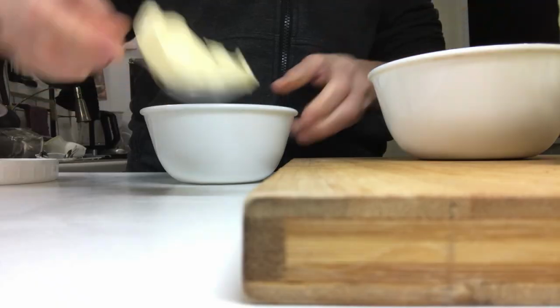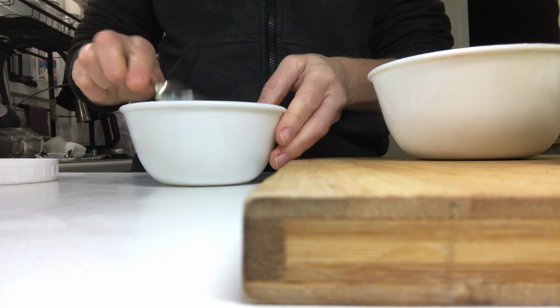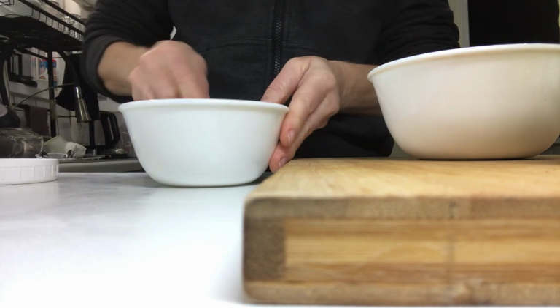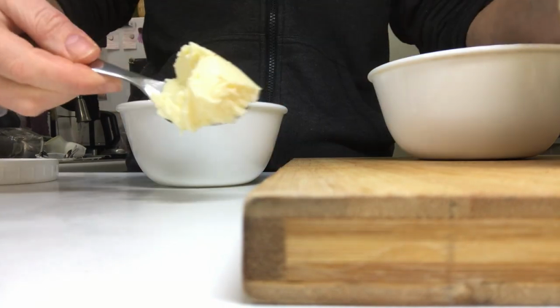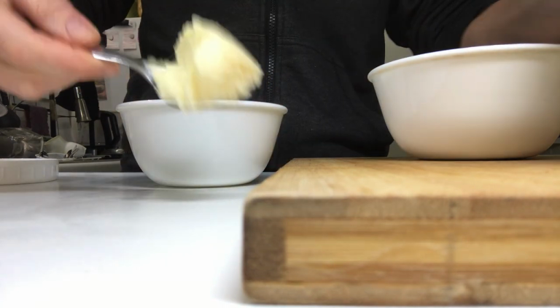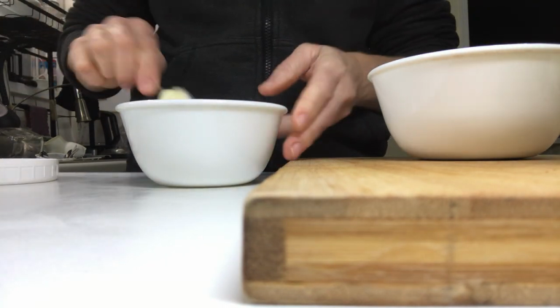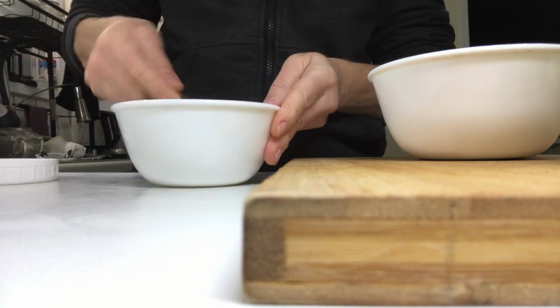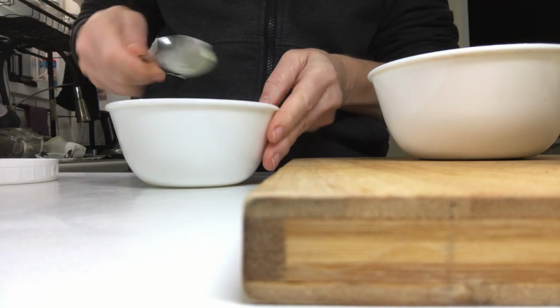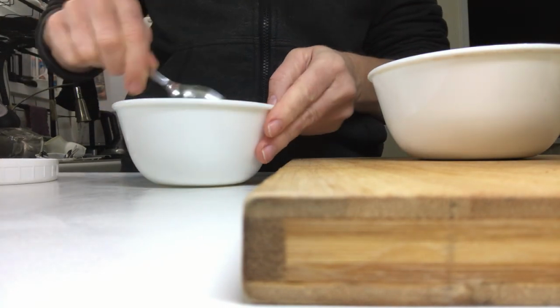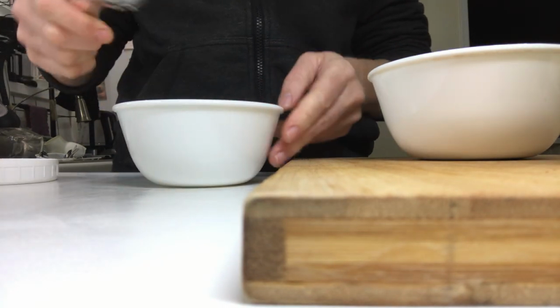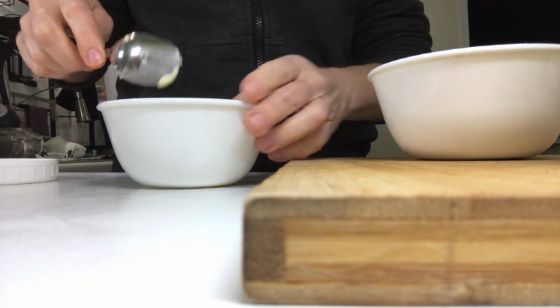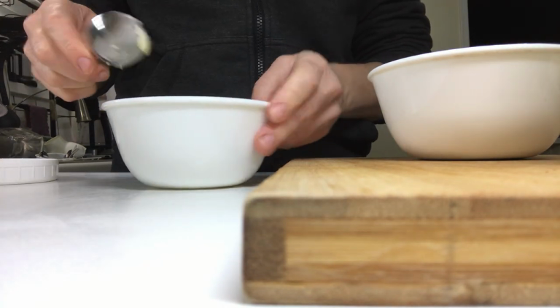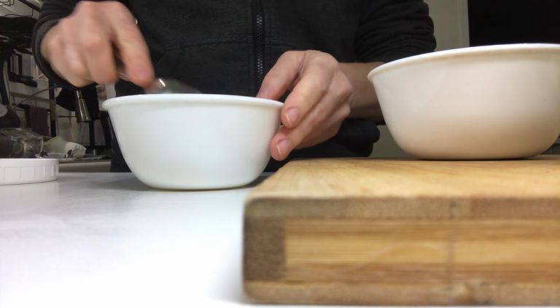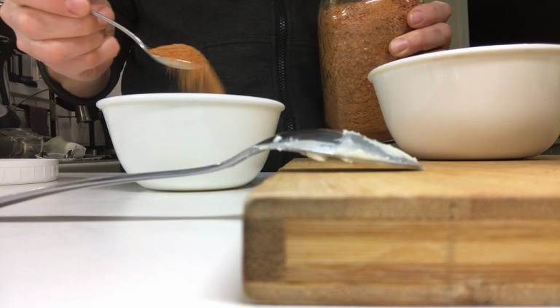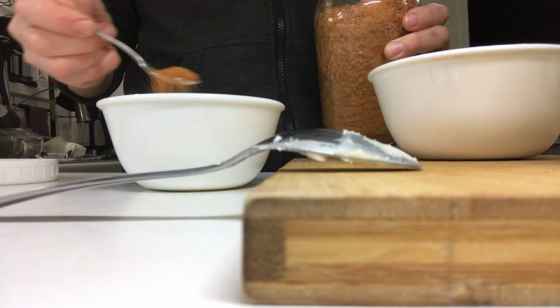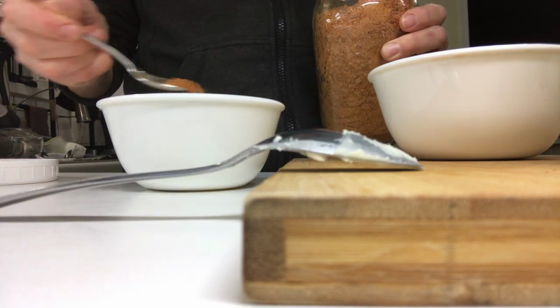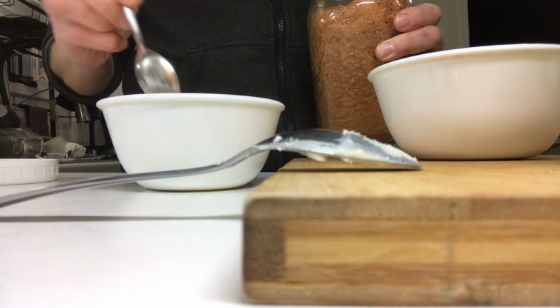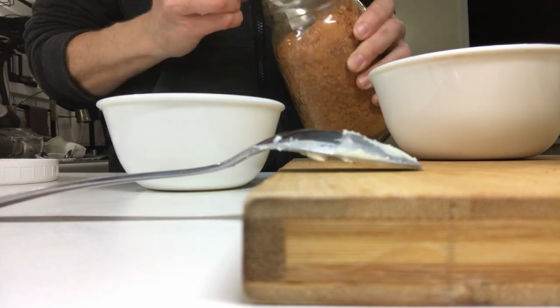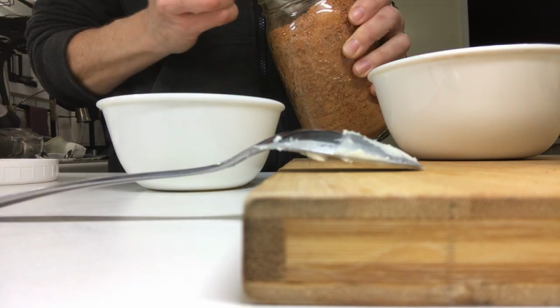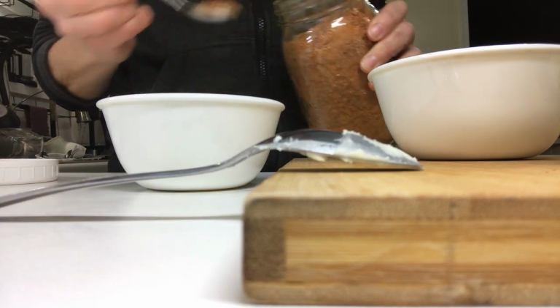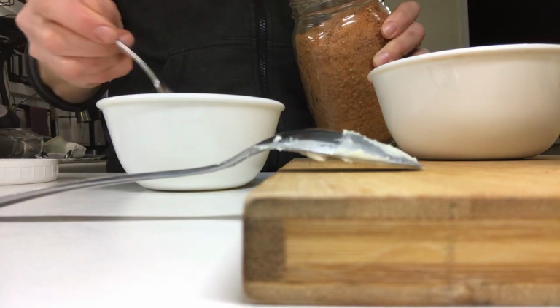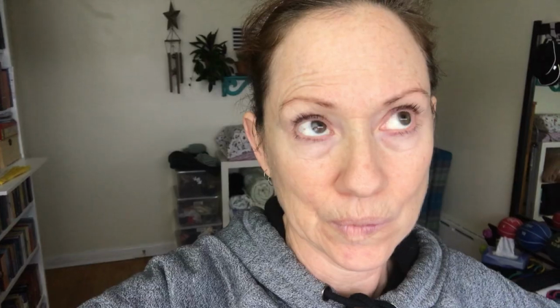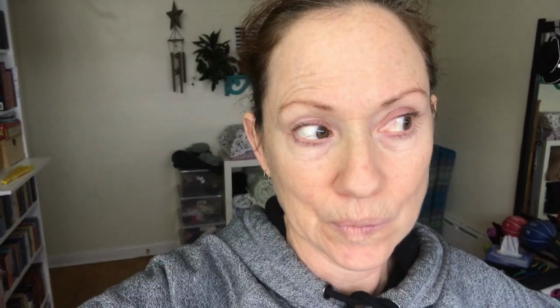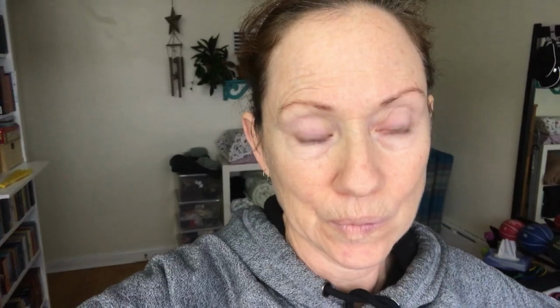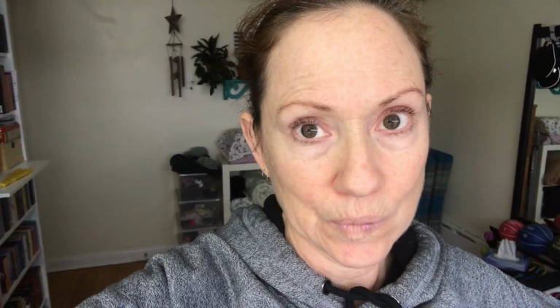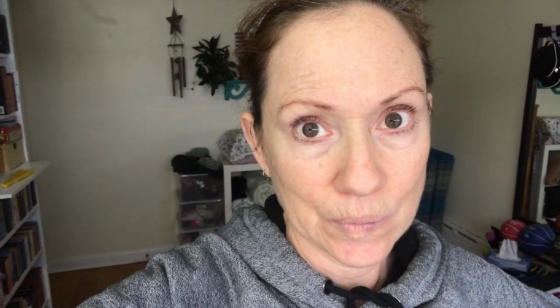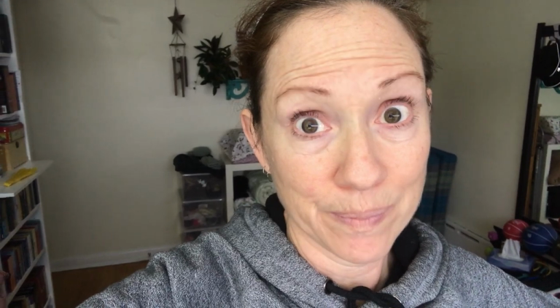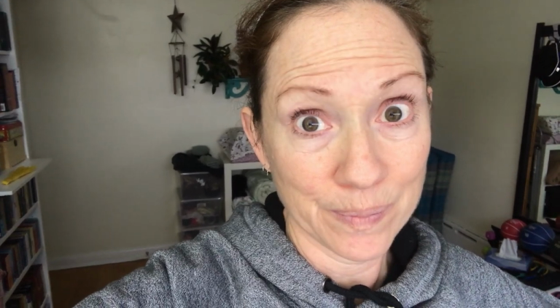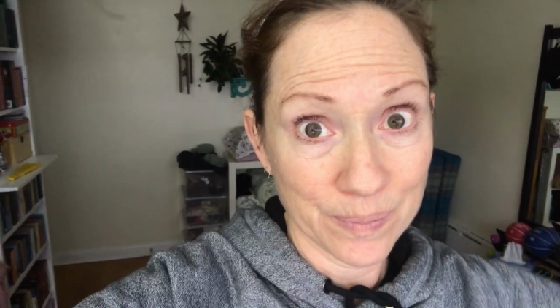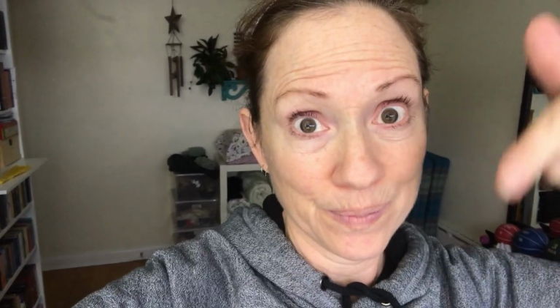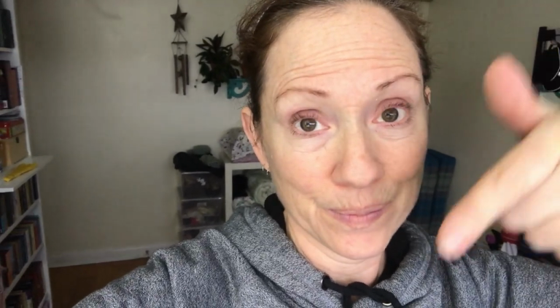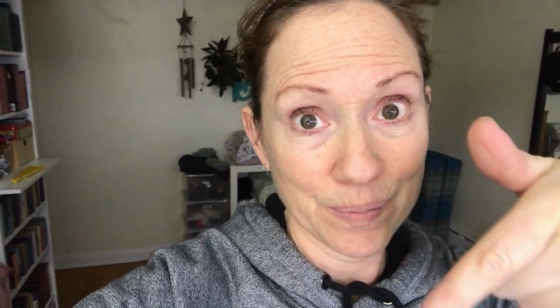To make the tomato butter recipe, I'm adding two tablespoons of unsalted butter and two teaspoons of the tomato hot pepper blend. I guess I forgot to show you how to make that, so I'll insert that clip here.